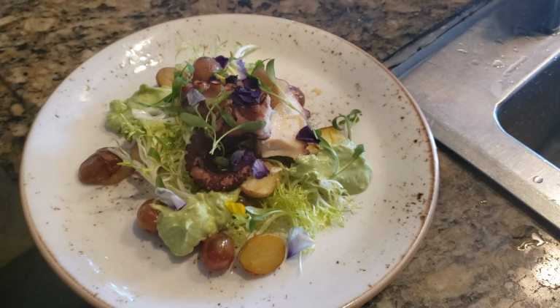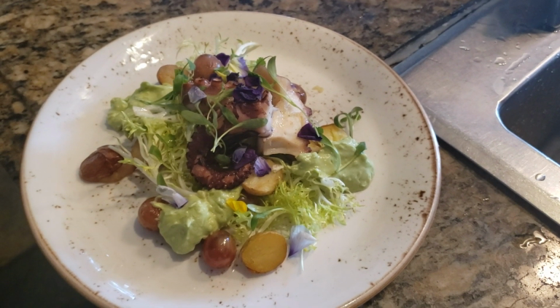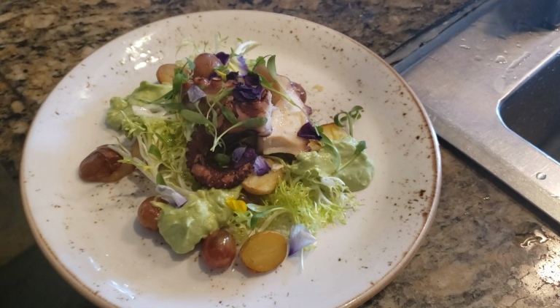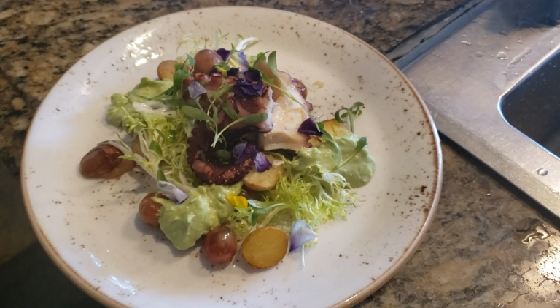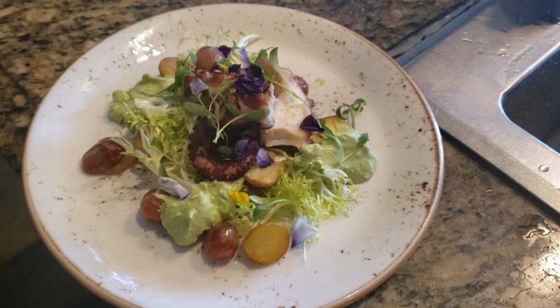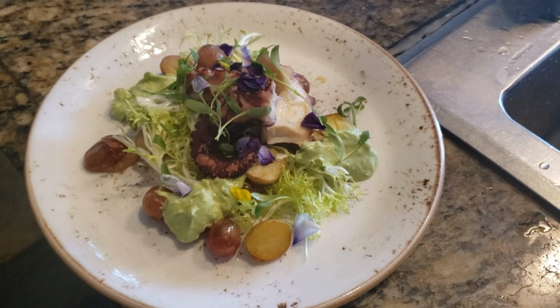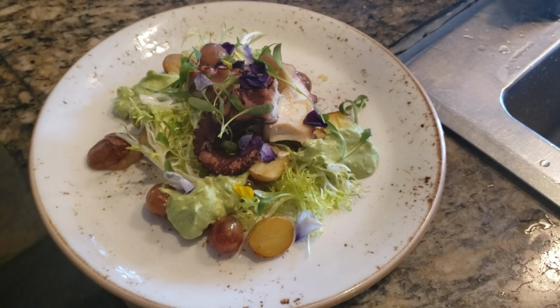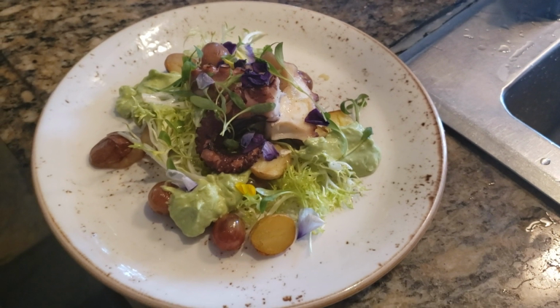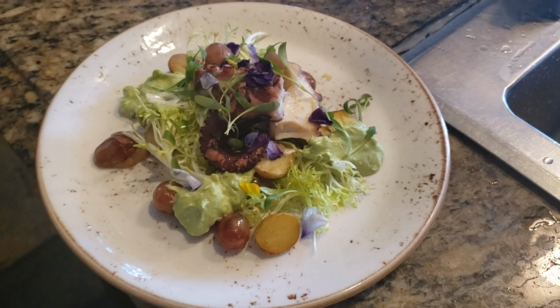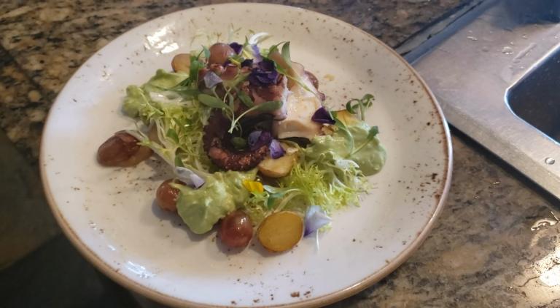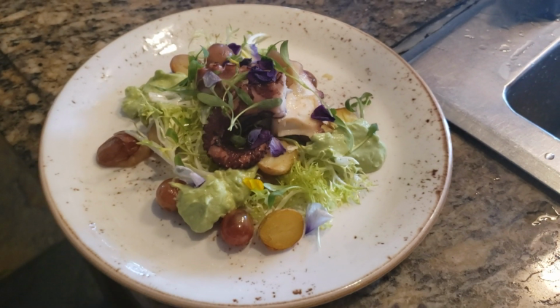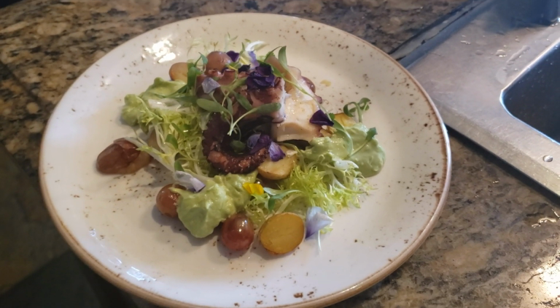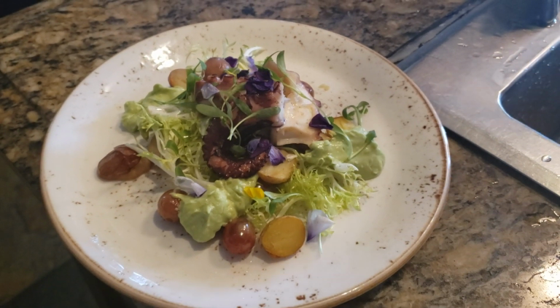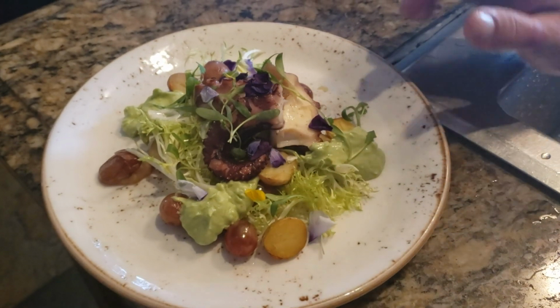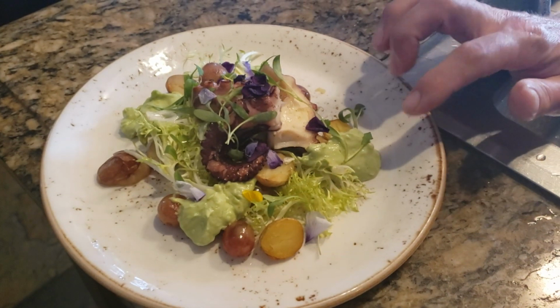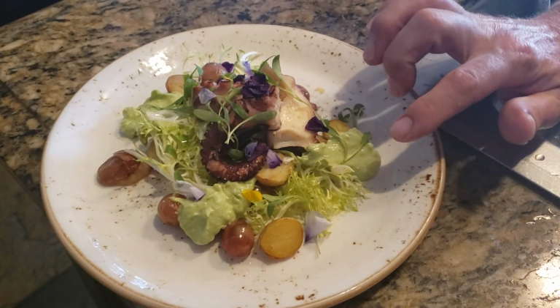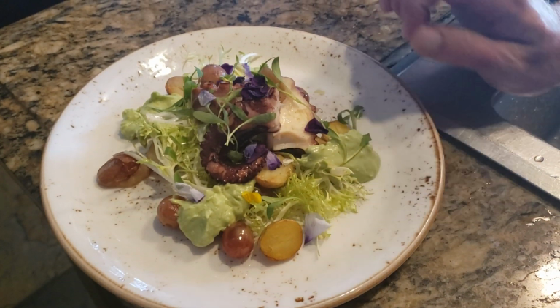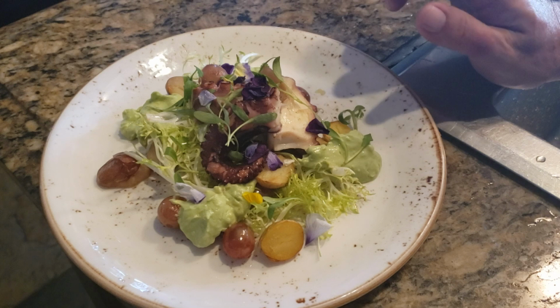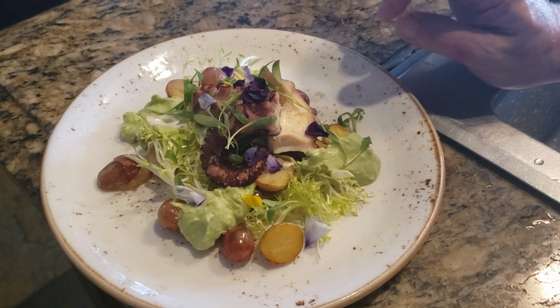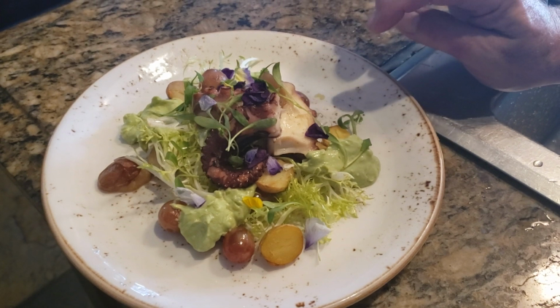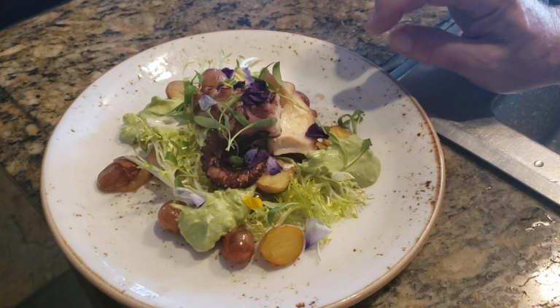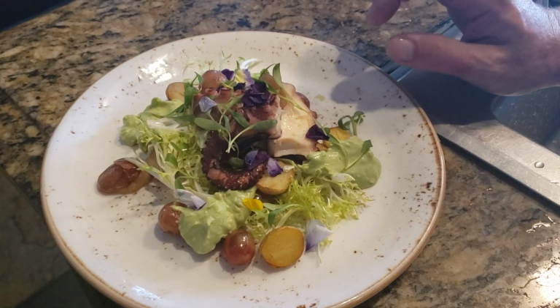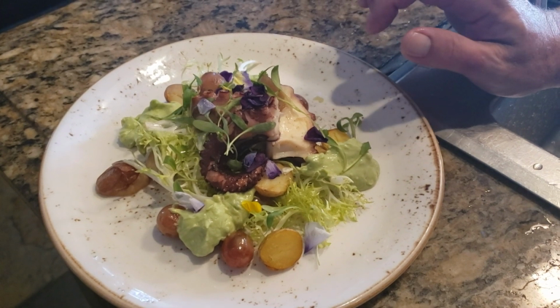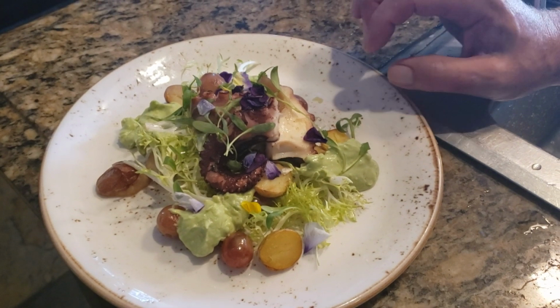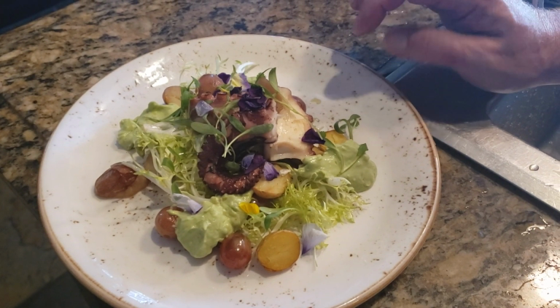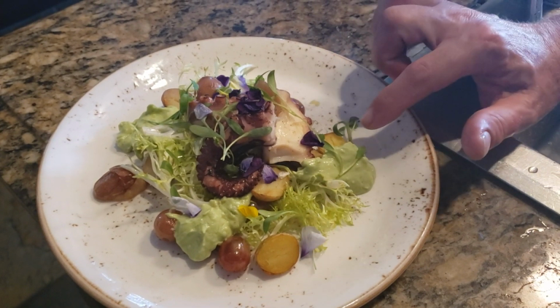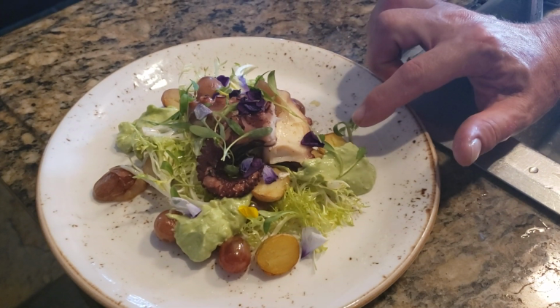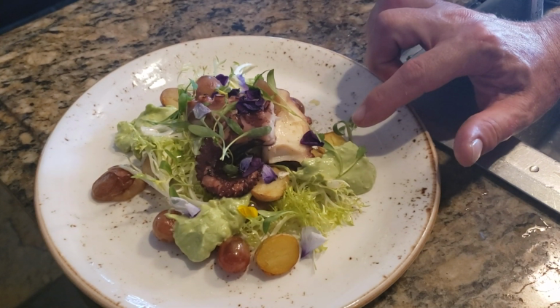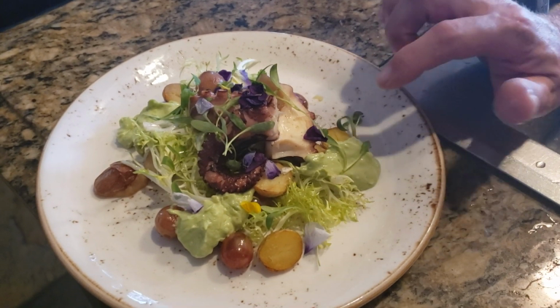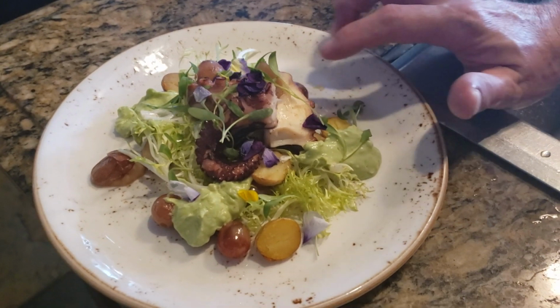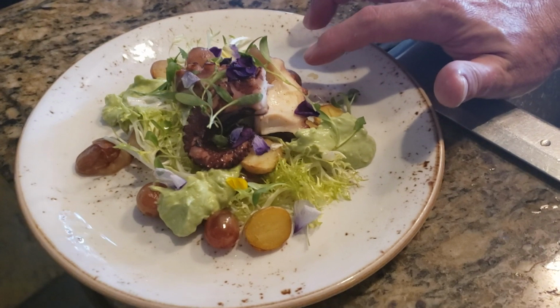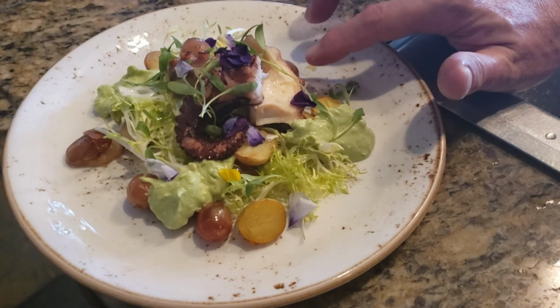This set was put together by Christian, one of the lunch guys. I liked it, so we changed it. You have frisee tossed with some lemon olive oil — argumato lemon olive oil — and some little fingerling potatoes sauteed with some grapes.